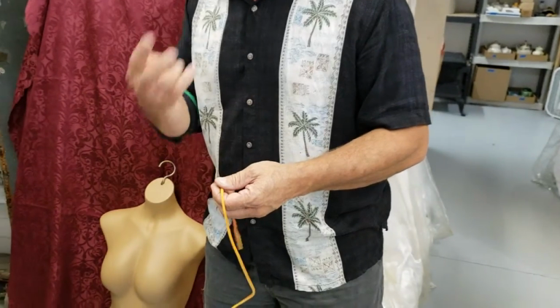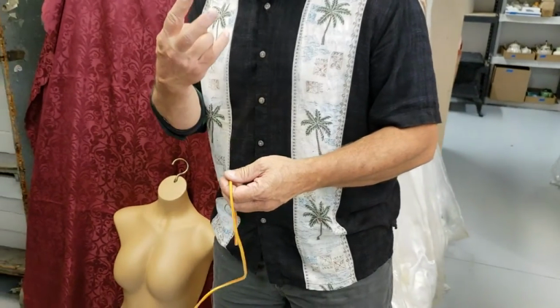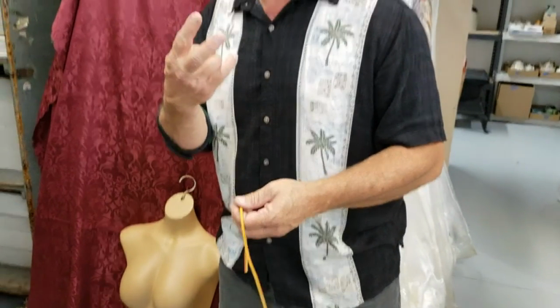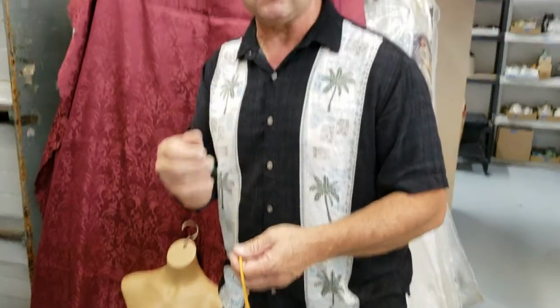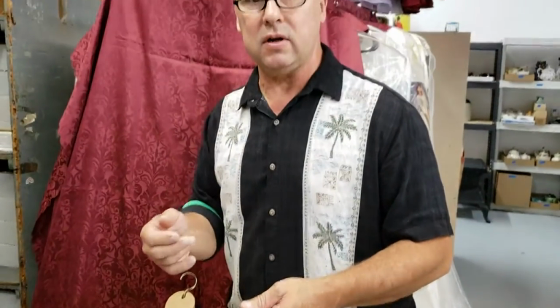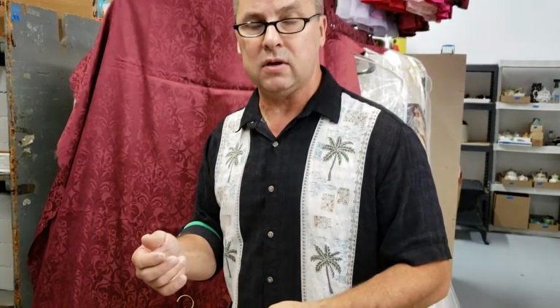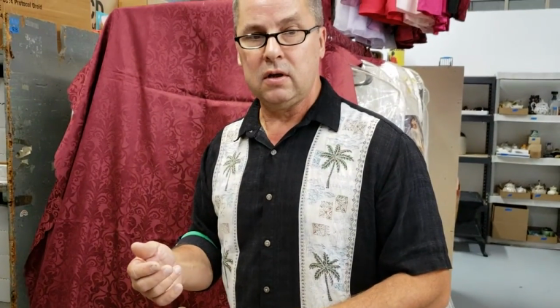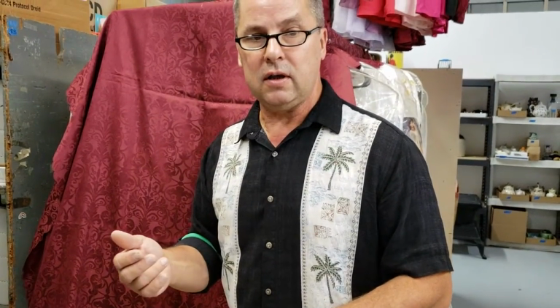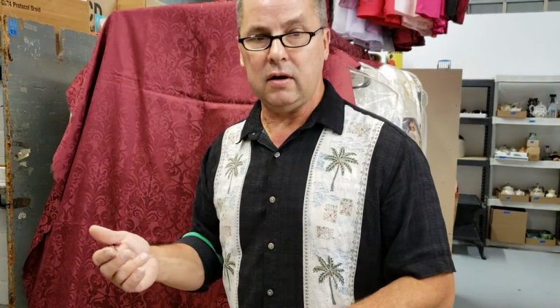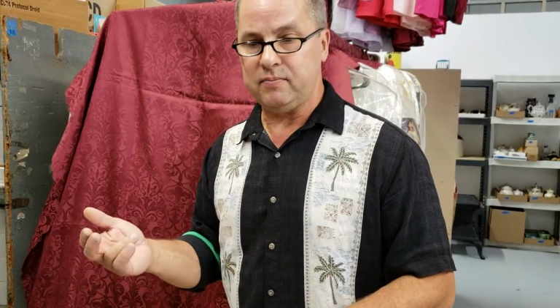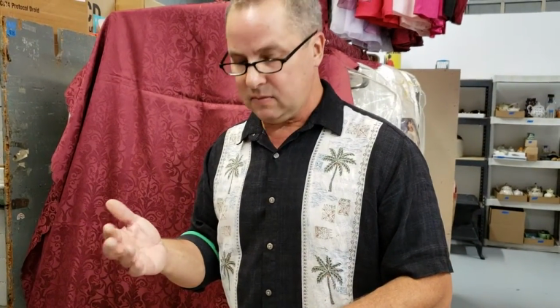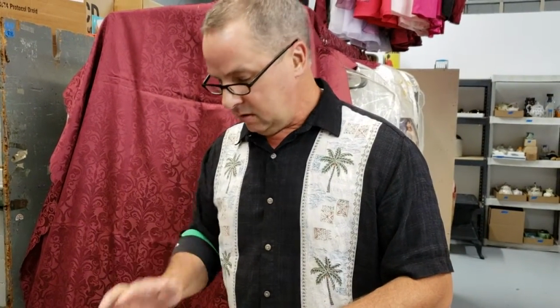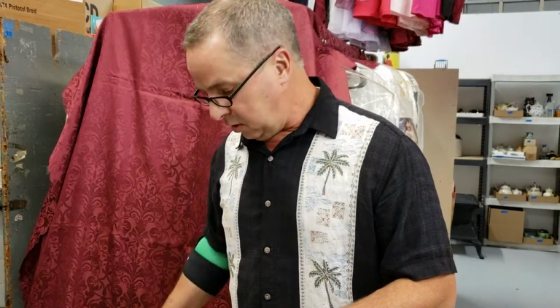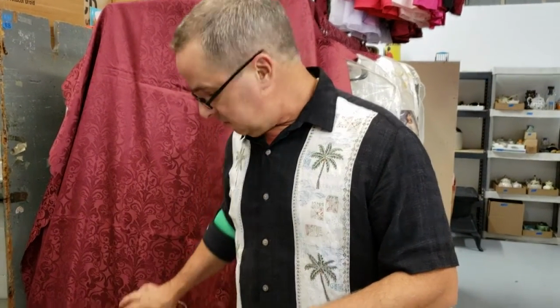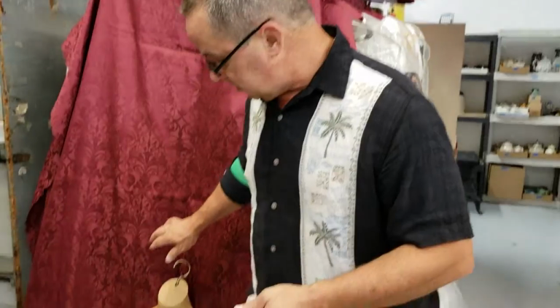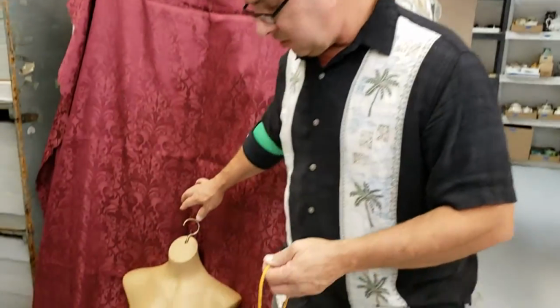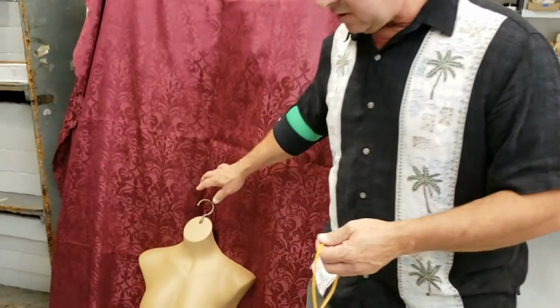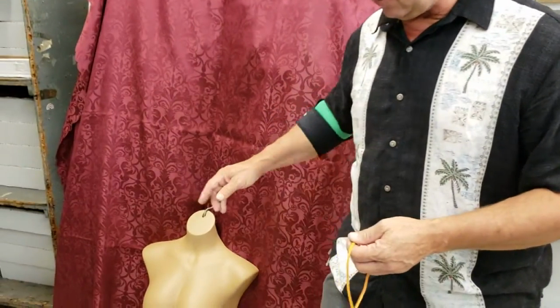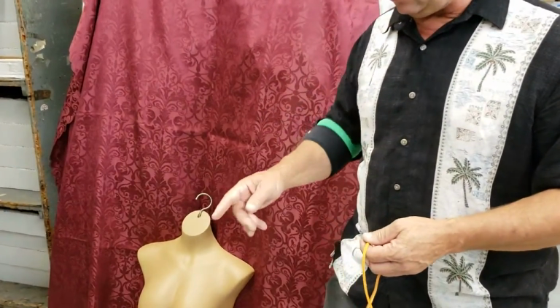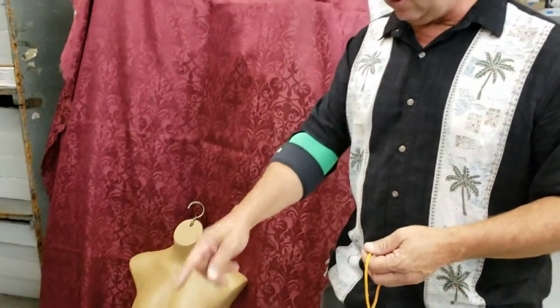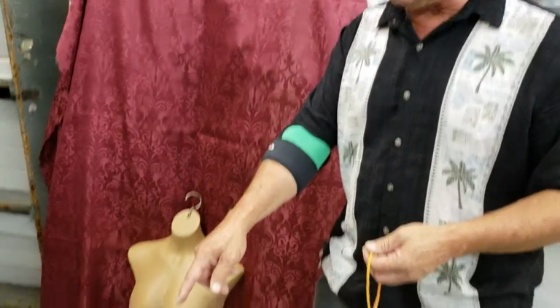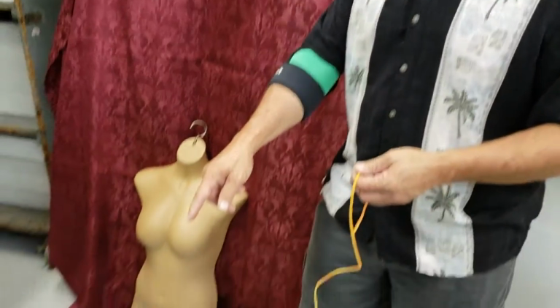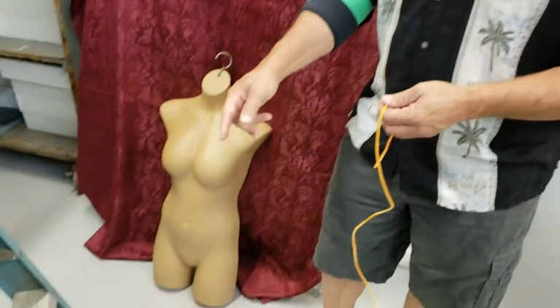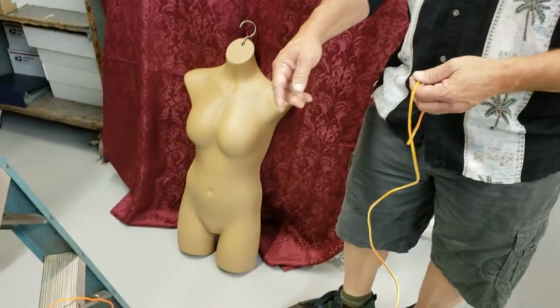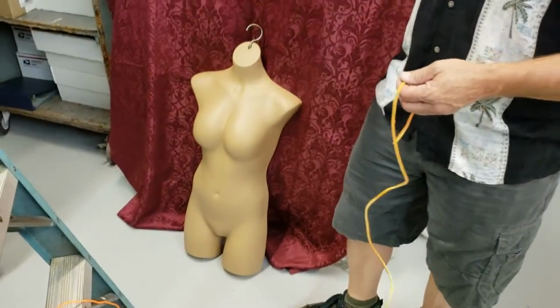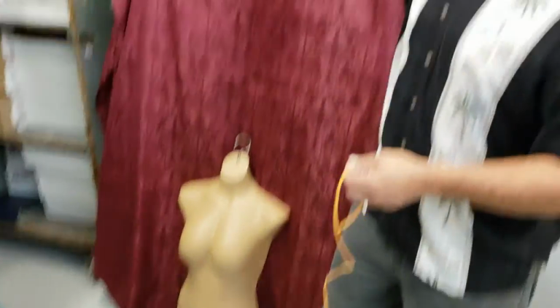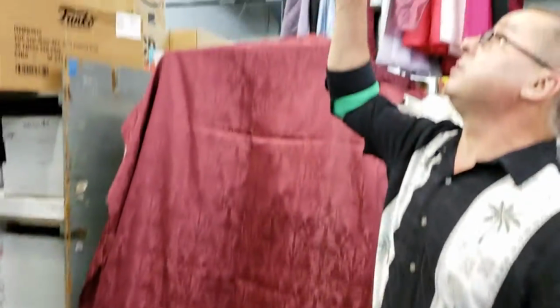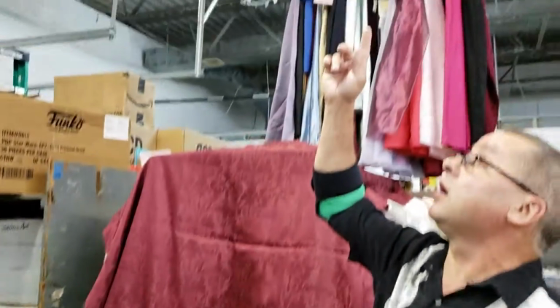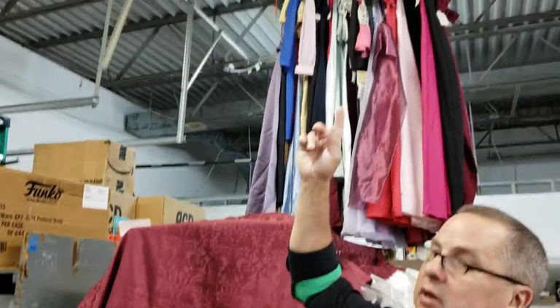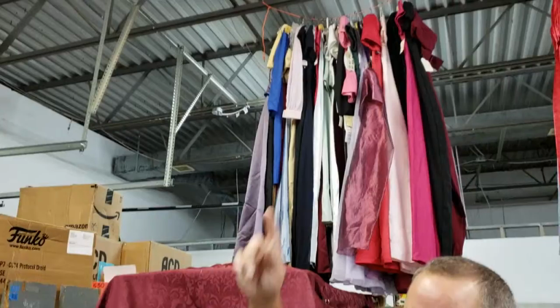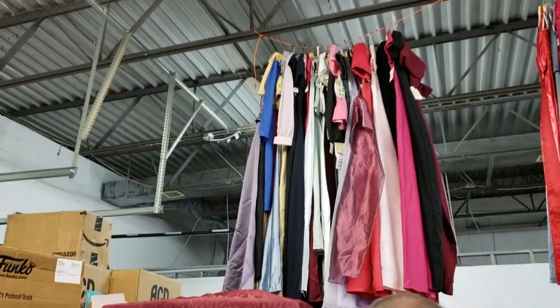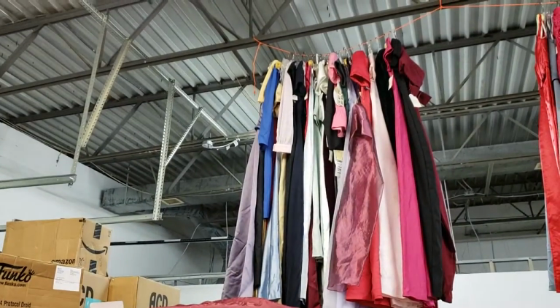So it takes two different knots — actually three knots. We're going to use the bowline to secure this, we're going to use a sheet bend here, and up at the top I'm going to tie a clove hitch.